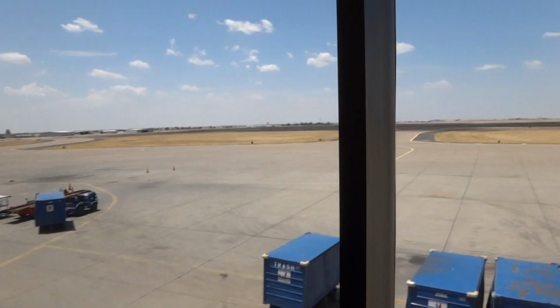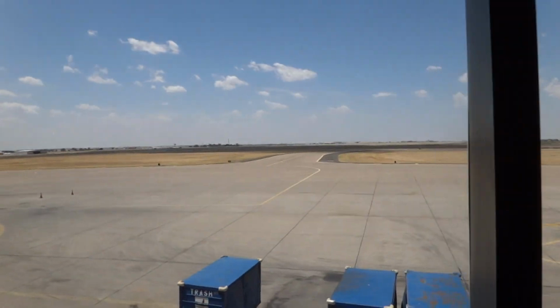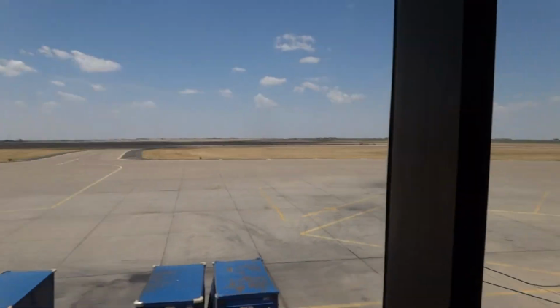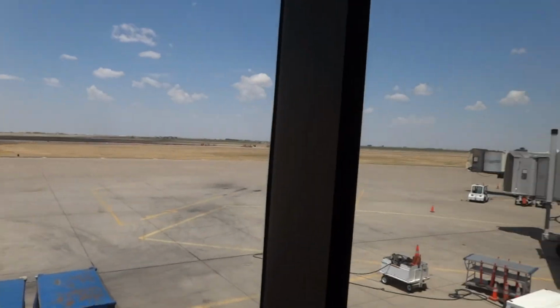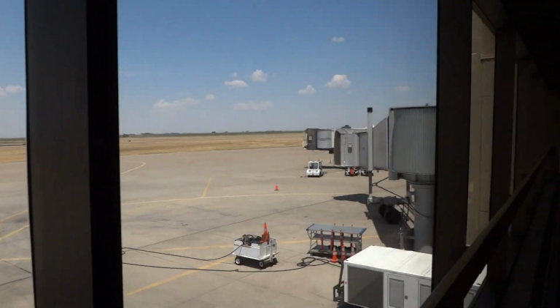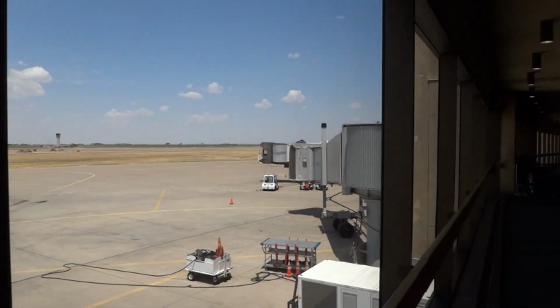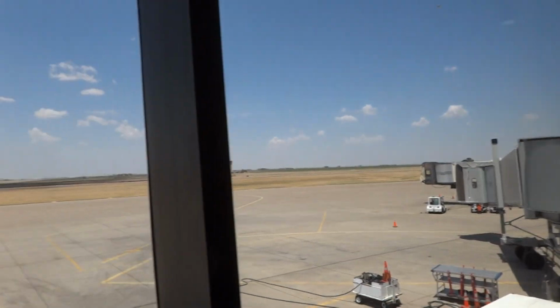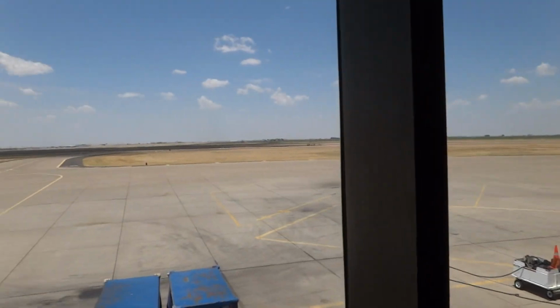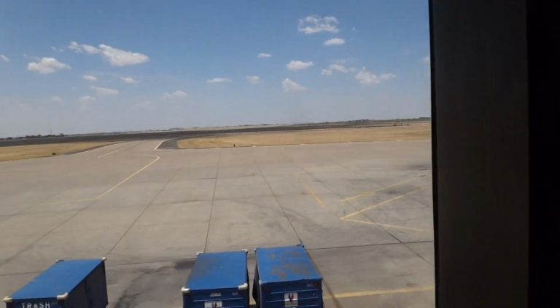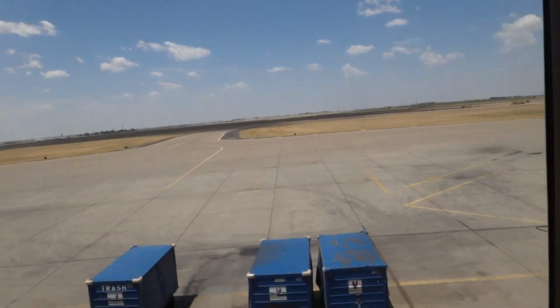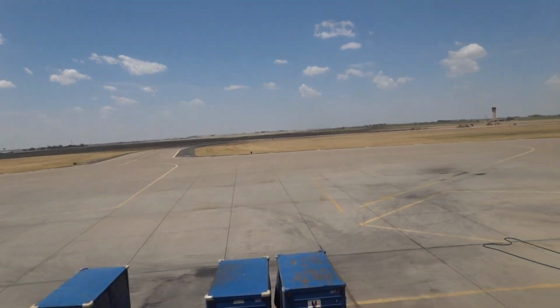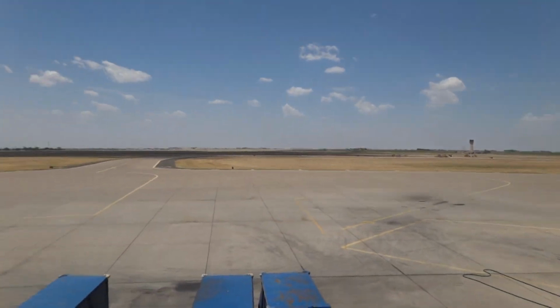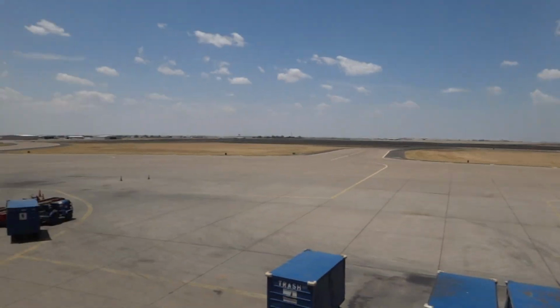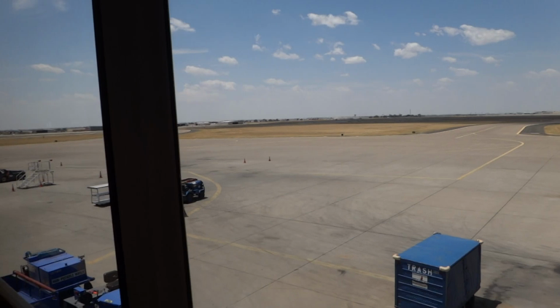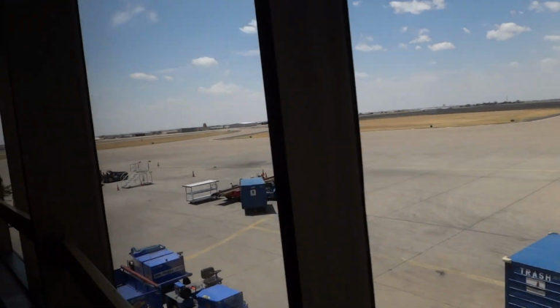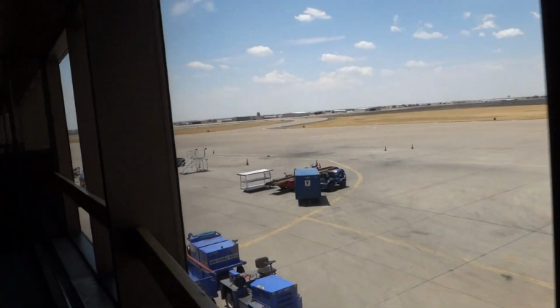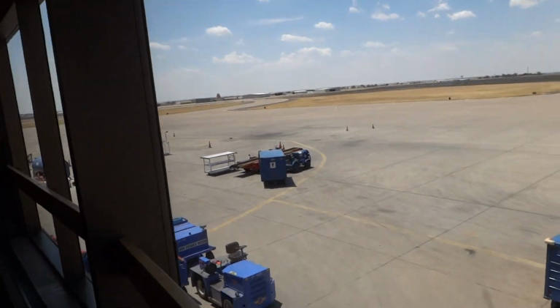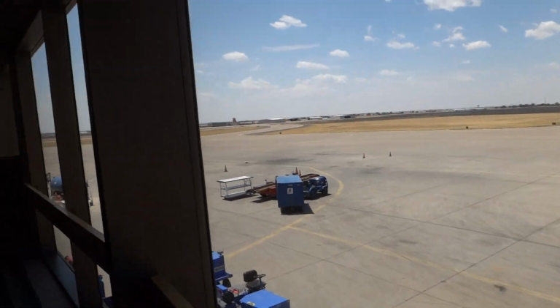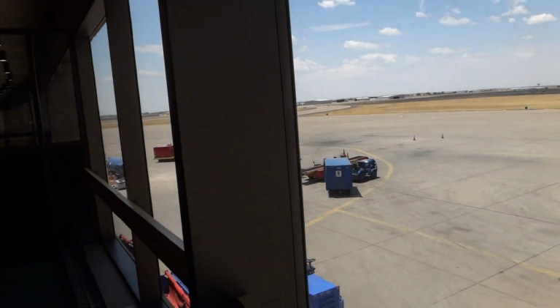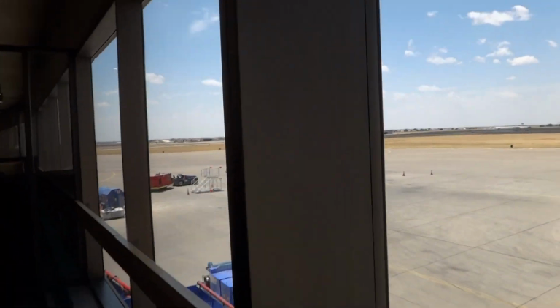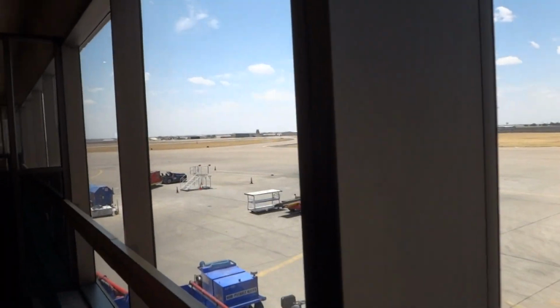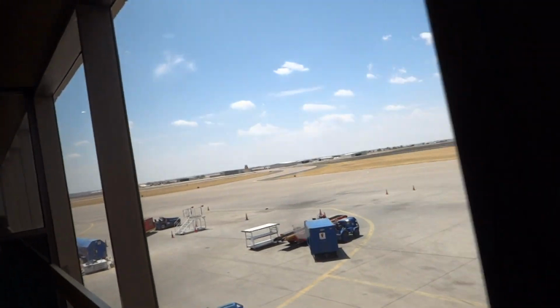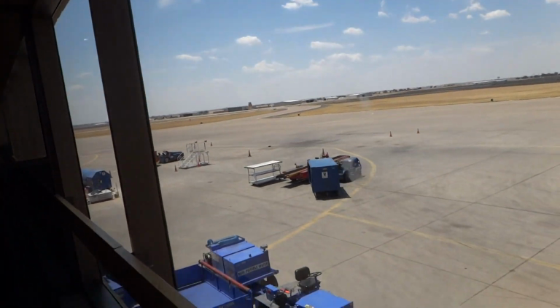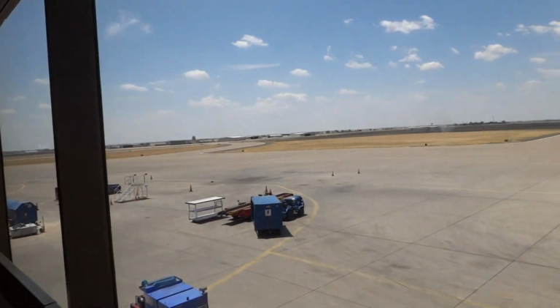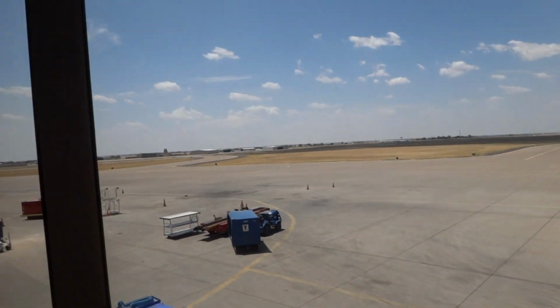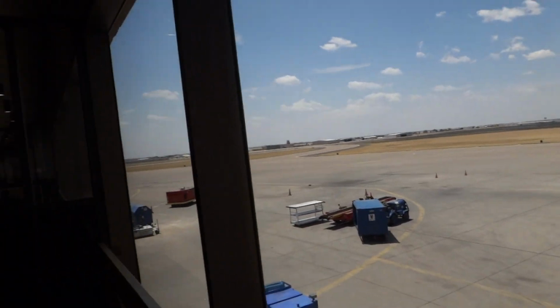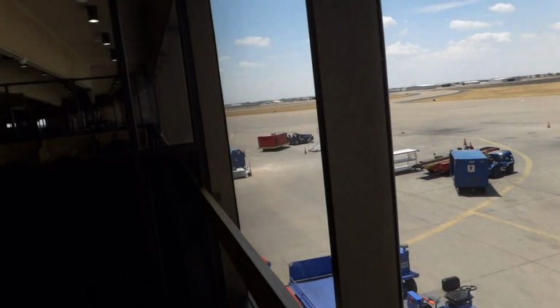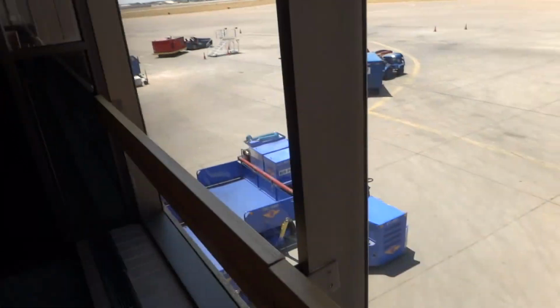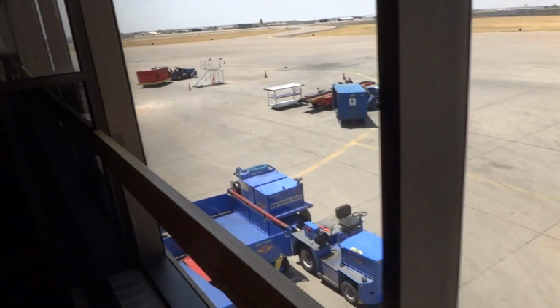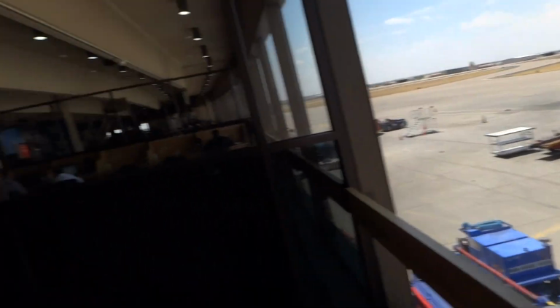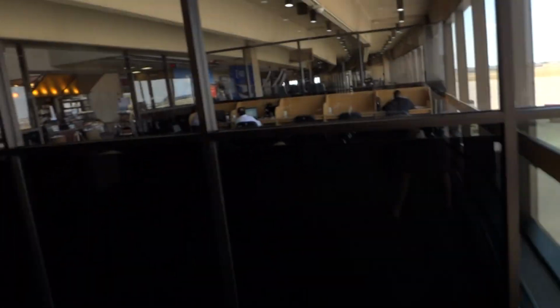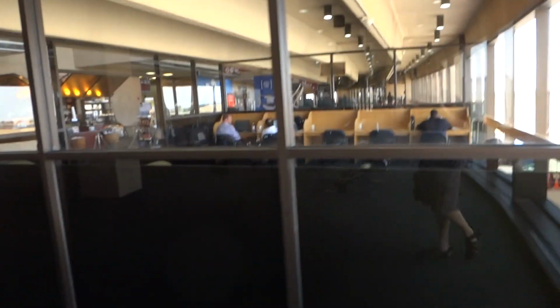I don't believe they're gonna replace the jetways in the old gates one and two, because those gates are never used at all, or gate nine either. I think they're only replacing jetways at the gates that are actually used.